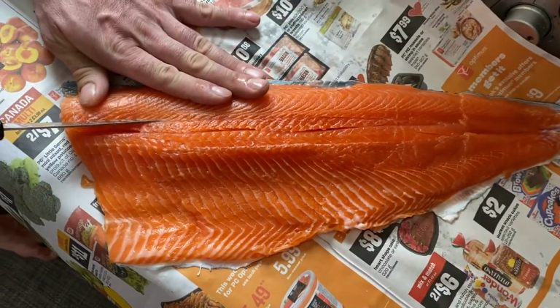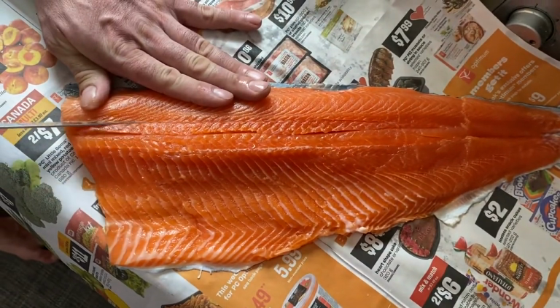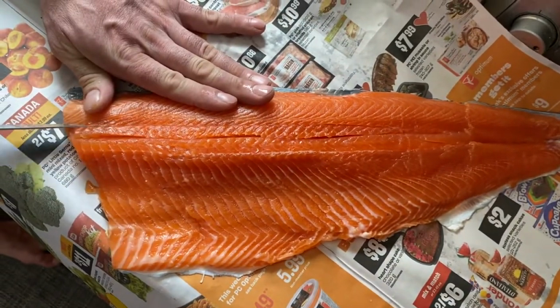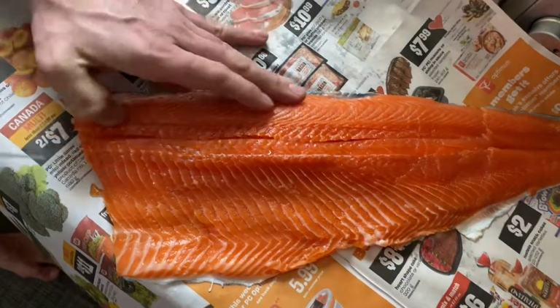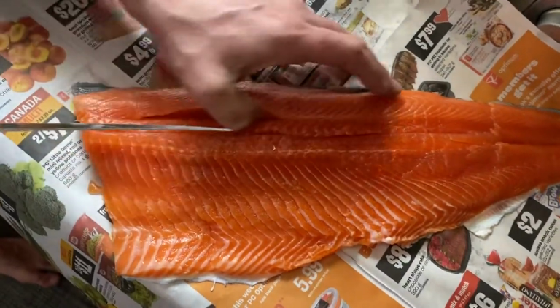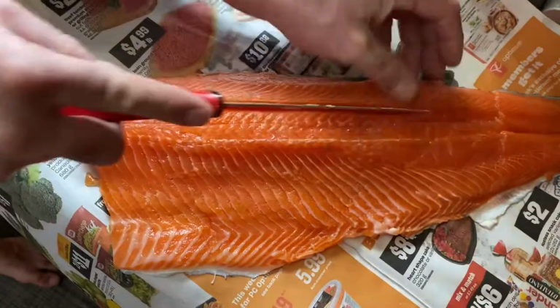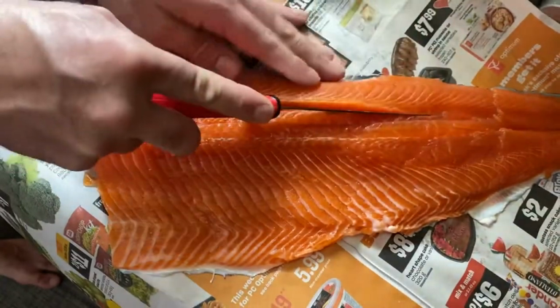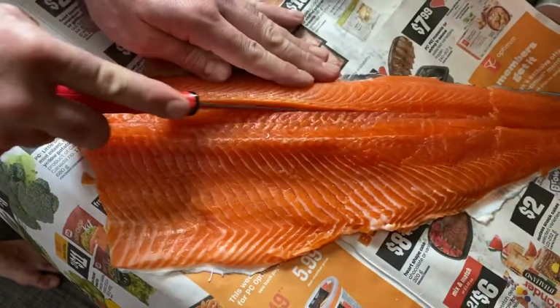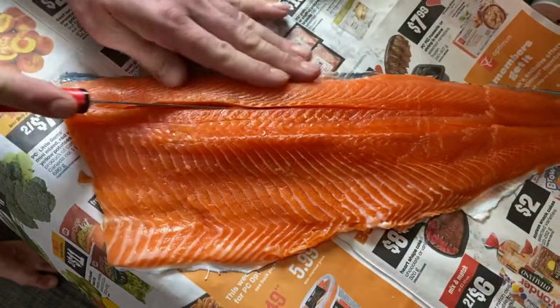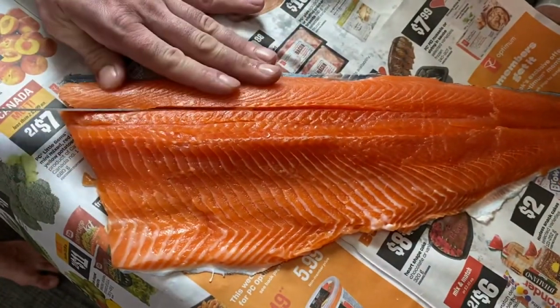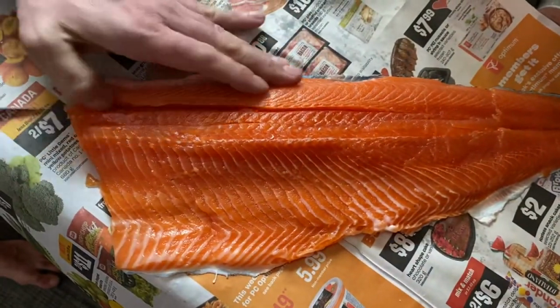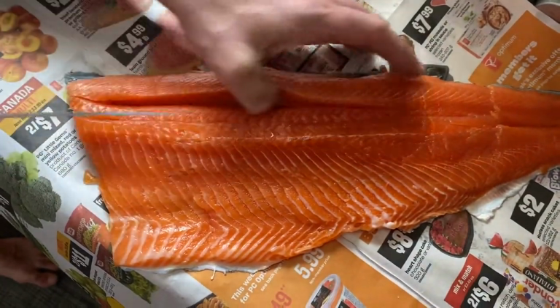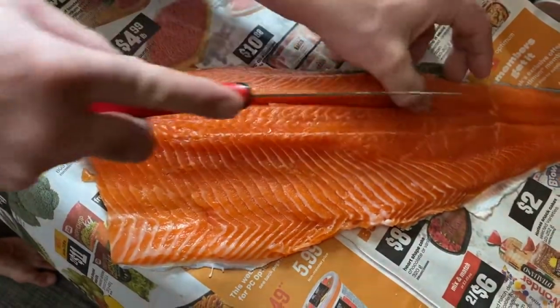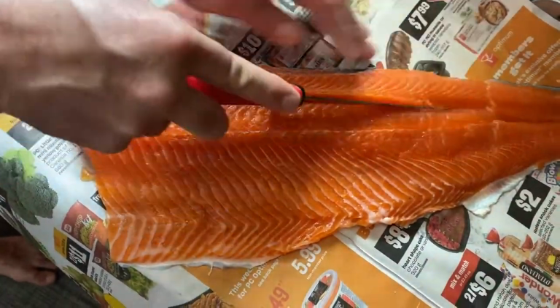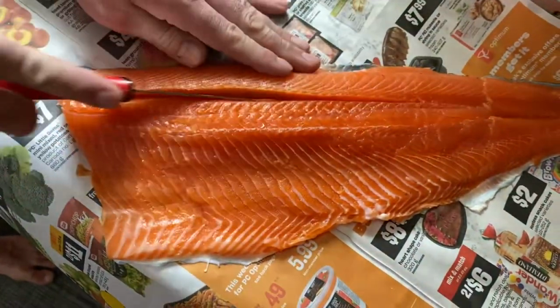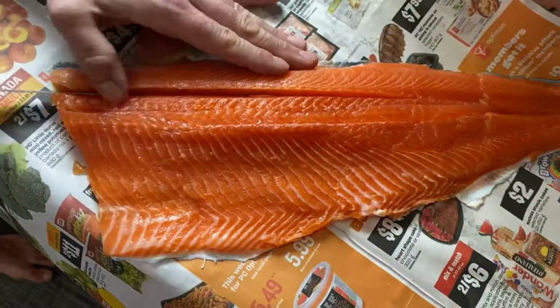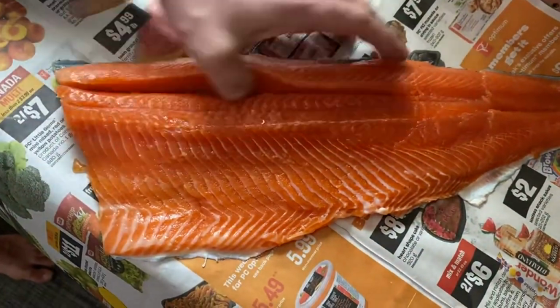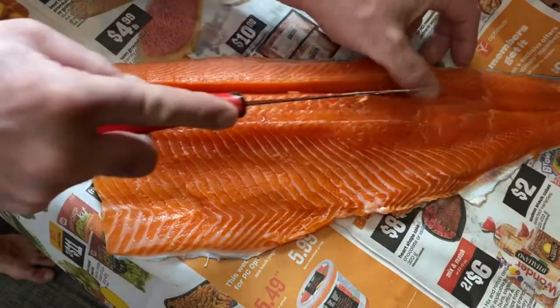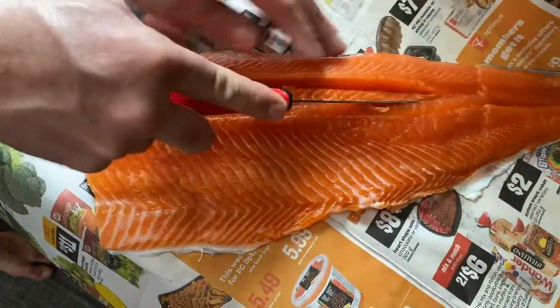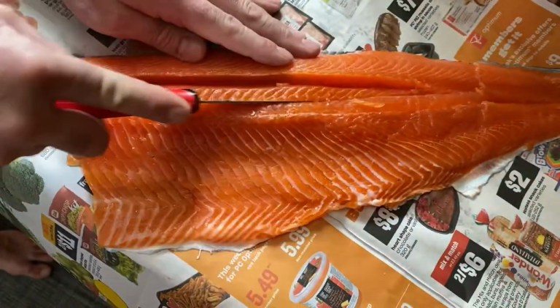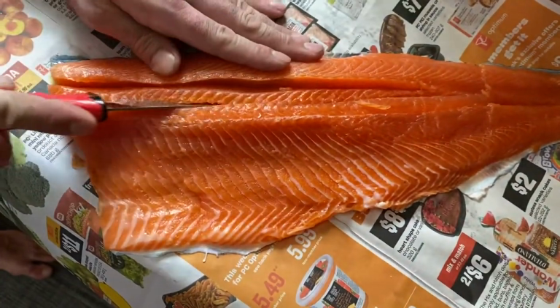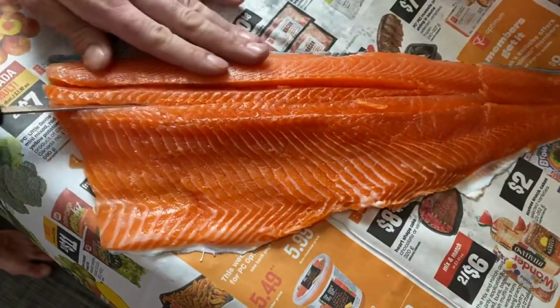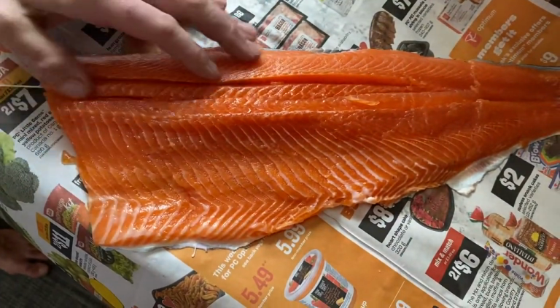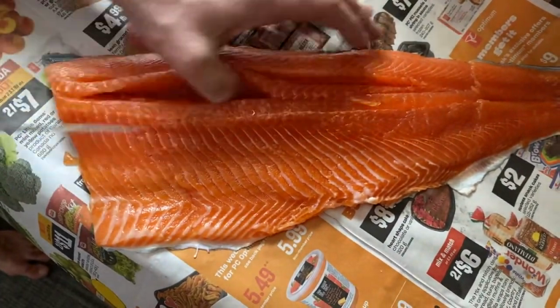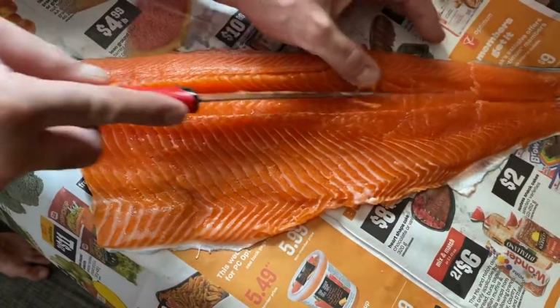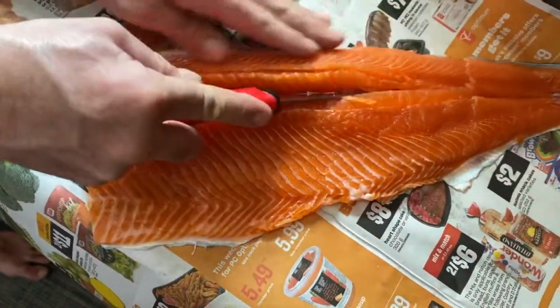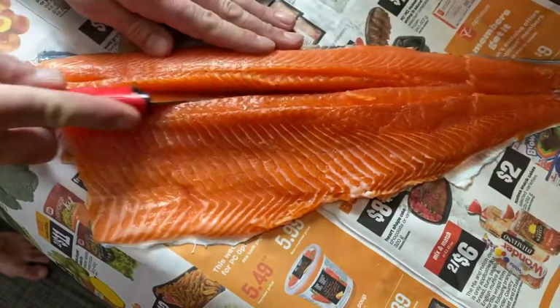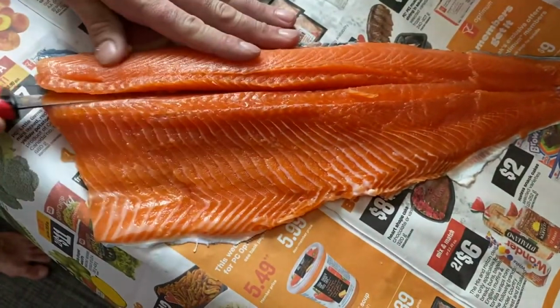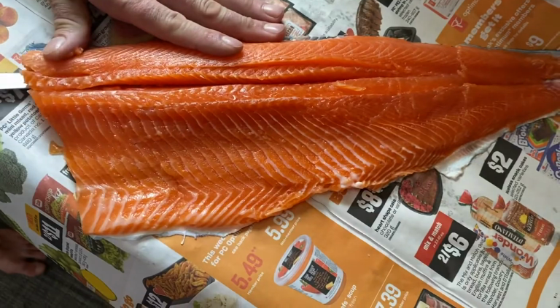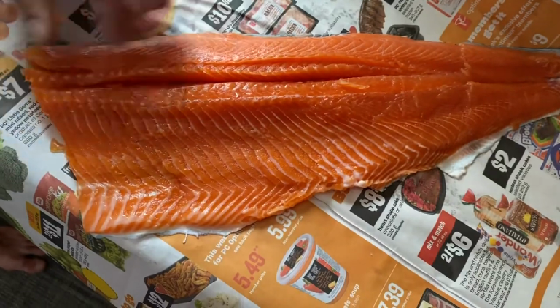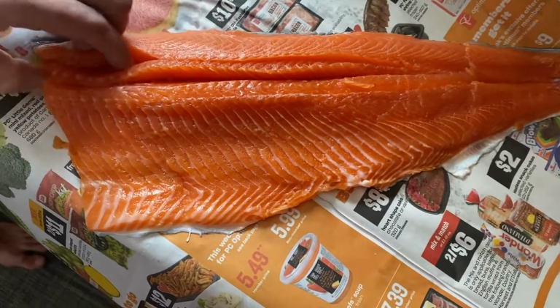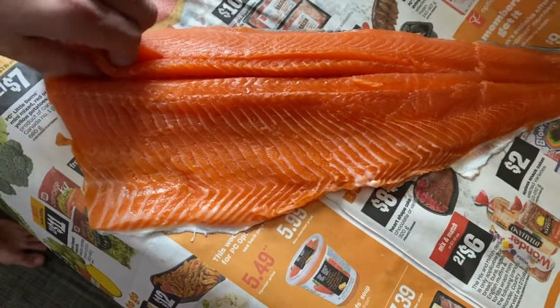It's a small sliver of meat you want to pull out — you want to get just the bones, try to leave as much meat as possible. After a few slices on either side, you can pretty well just grab it.